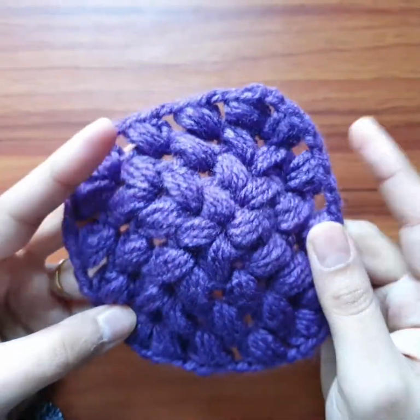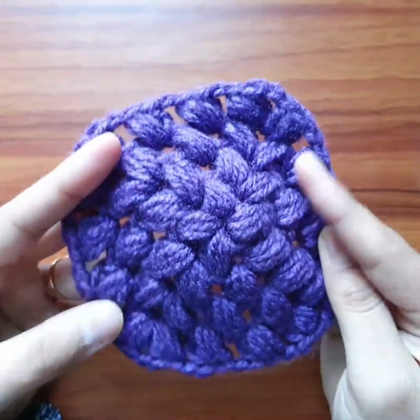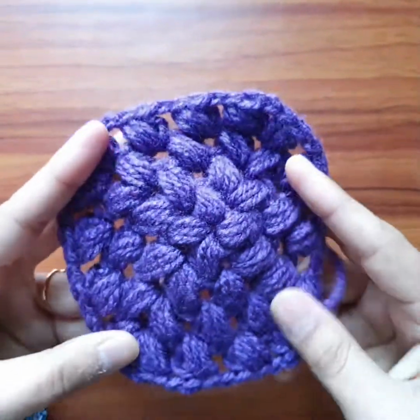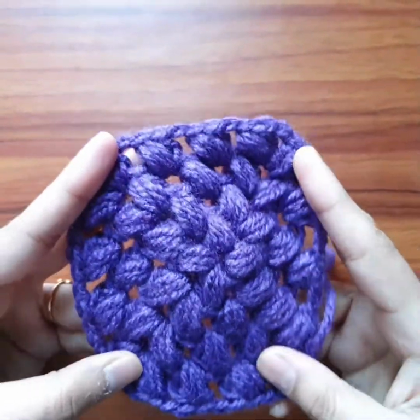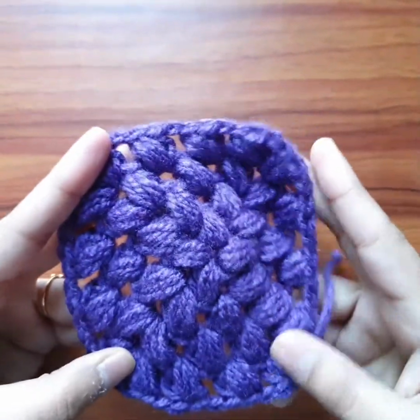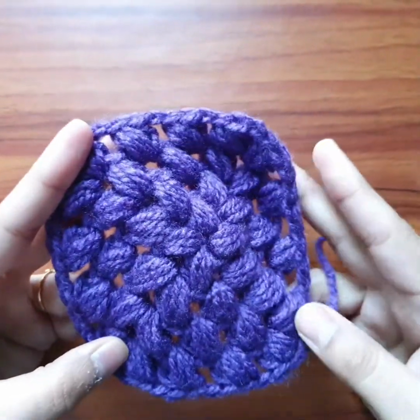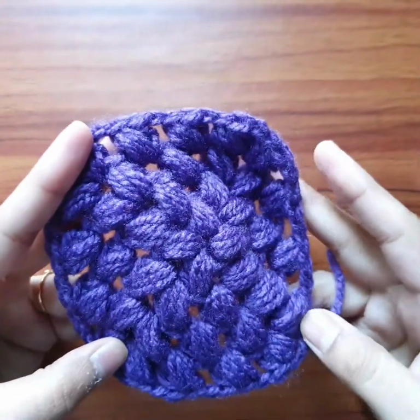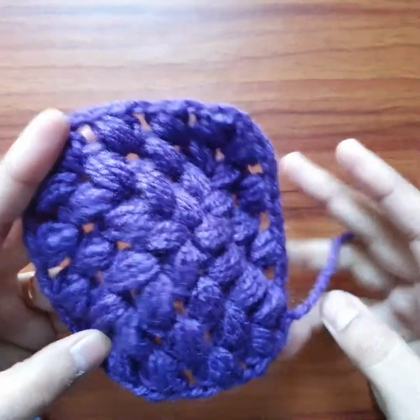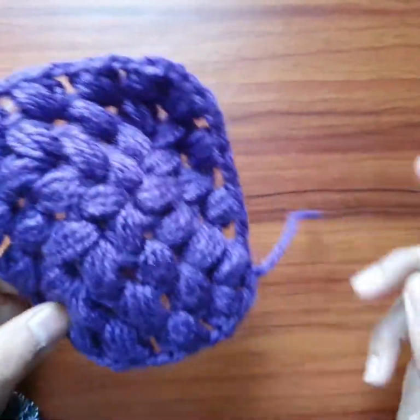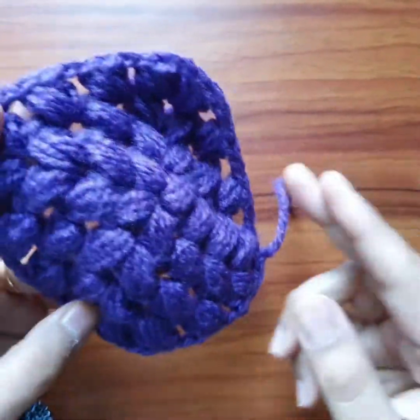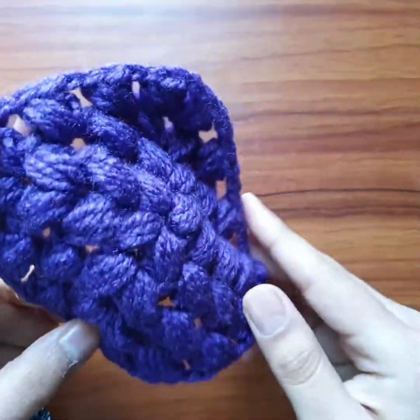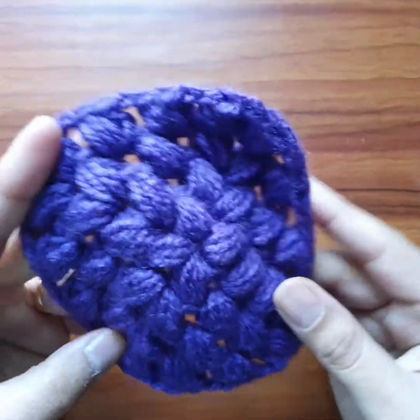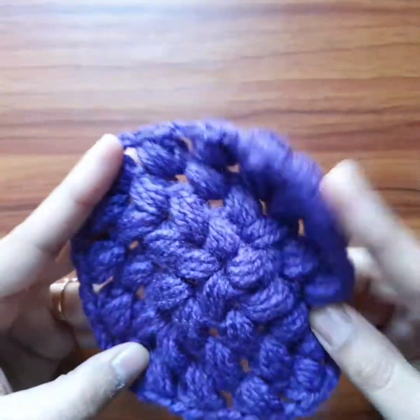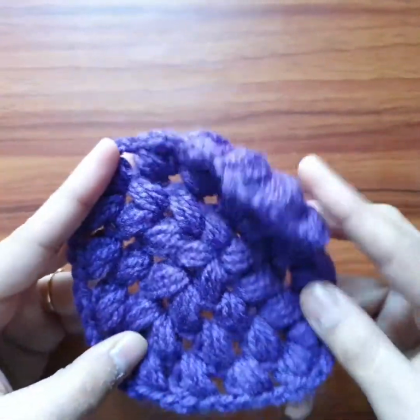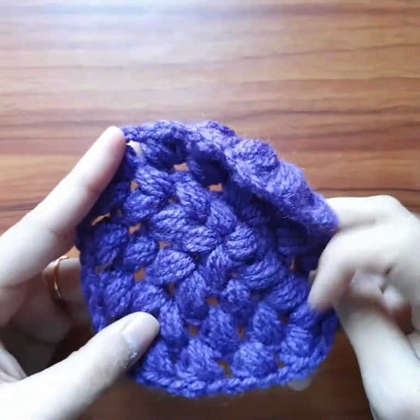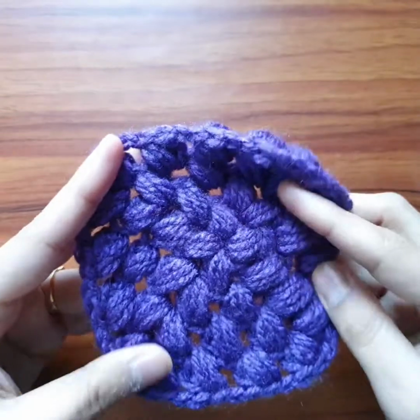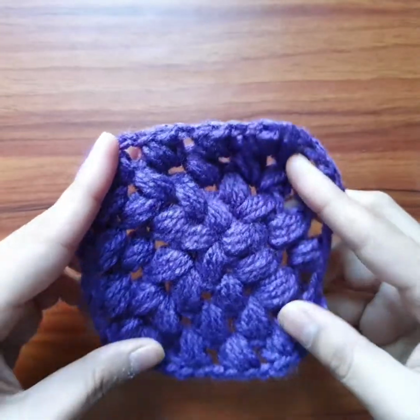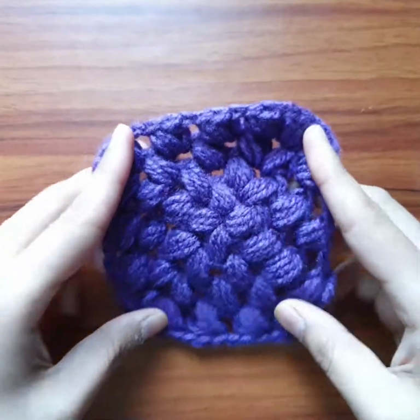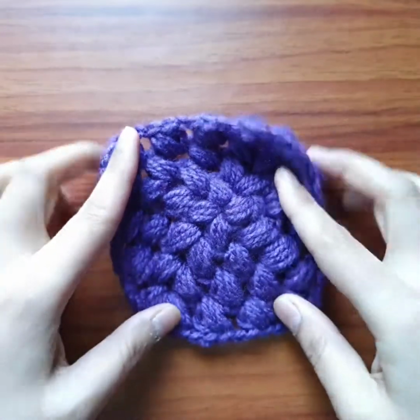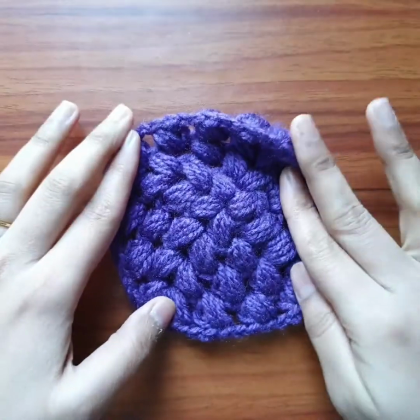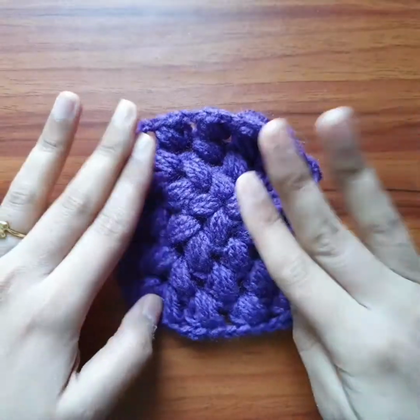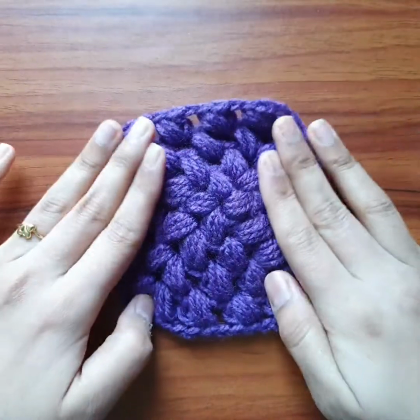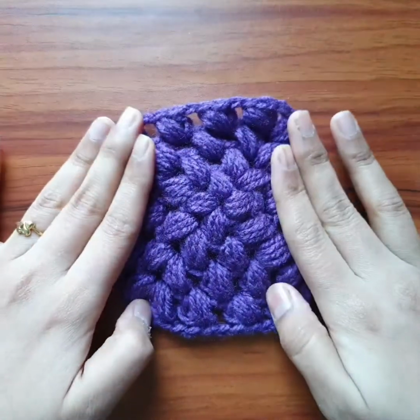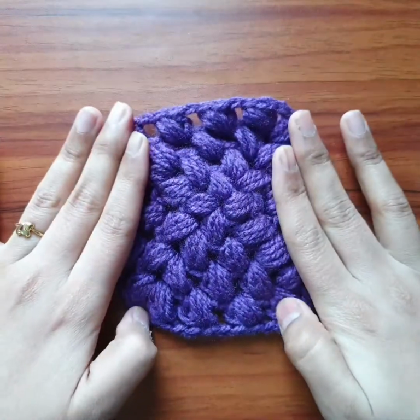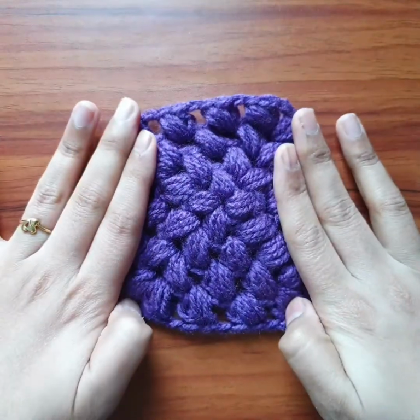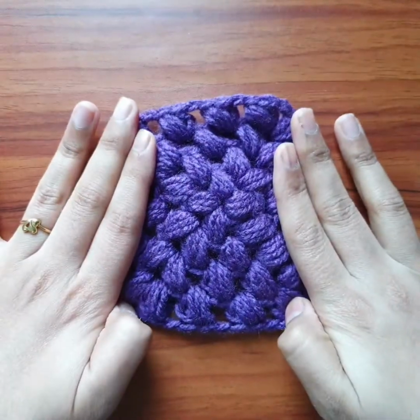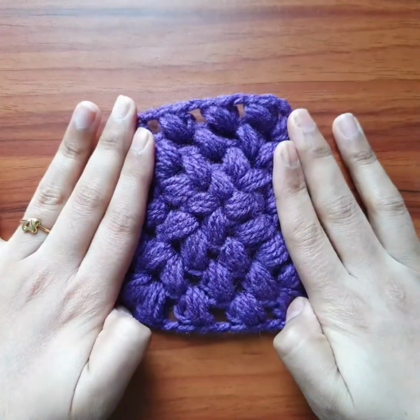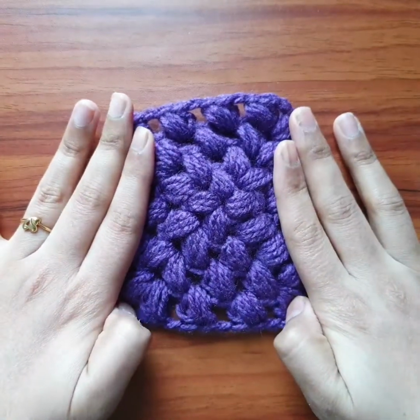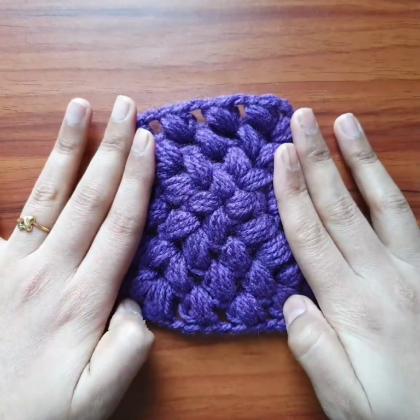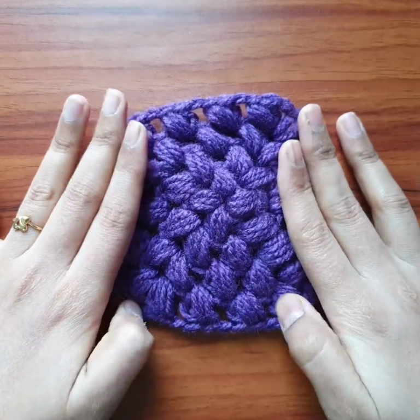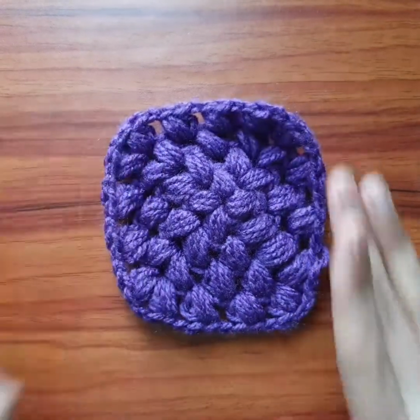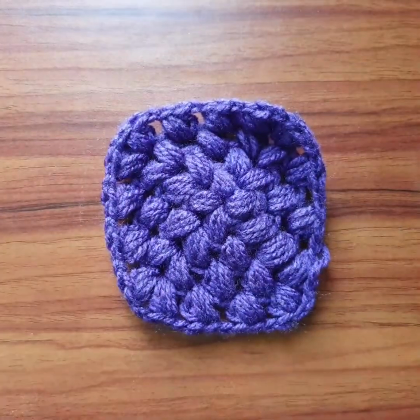Hello everyone, welcome to Needle Magic. In today's tutorial, we will learn the puff stitch square. Let's start.